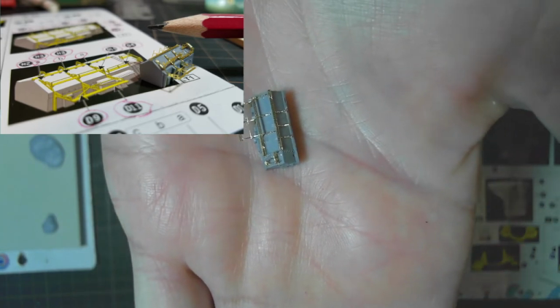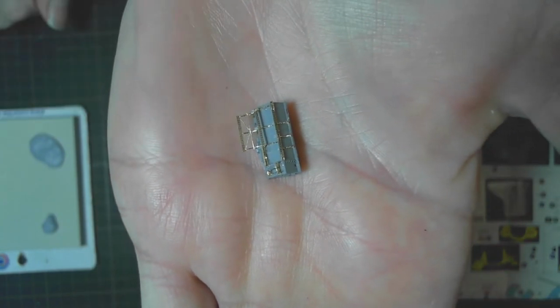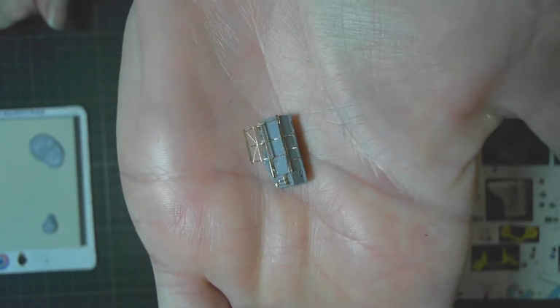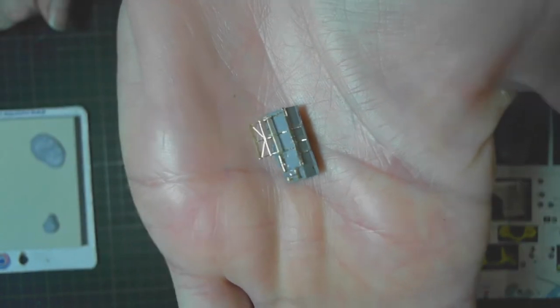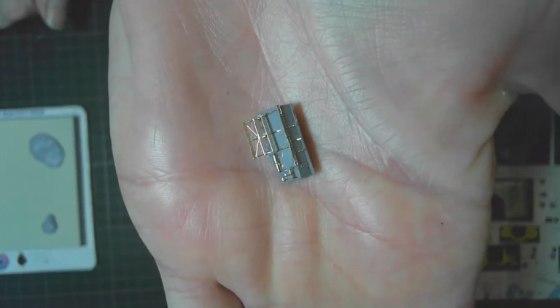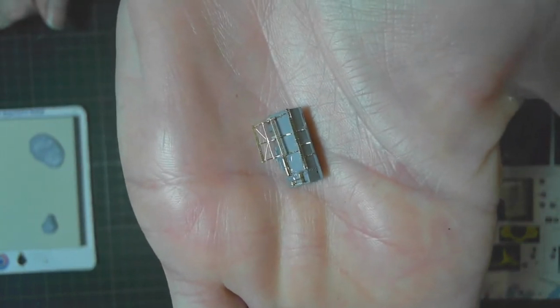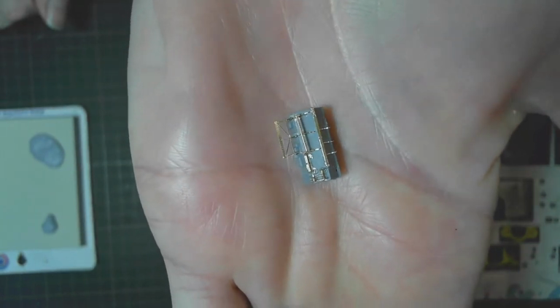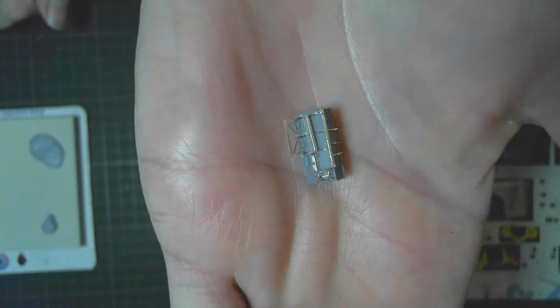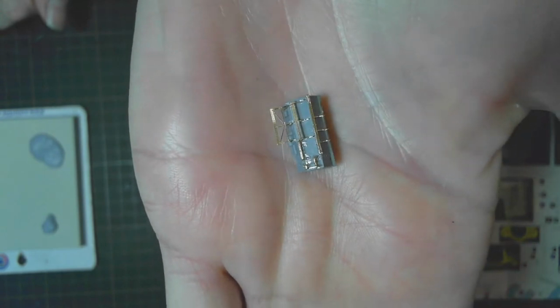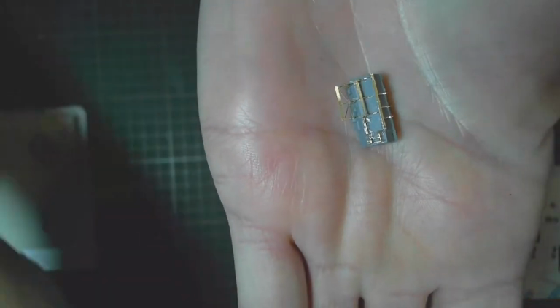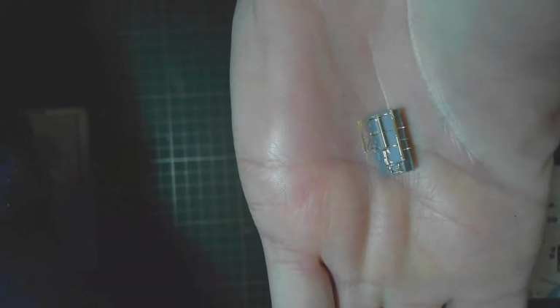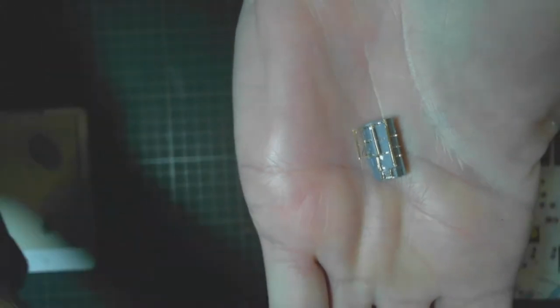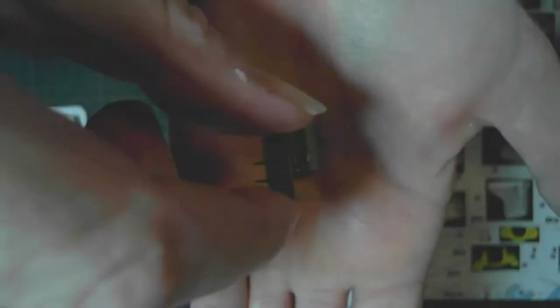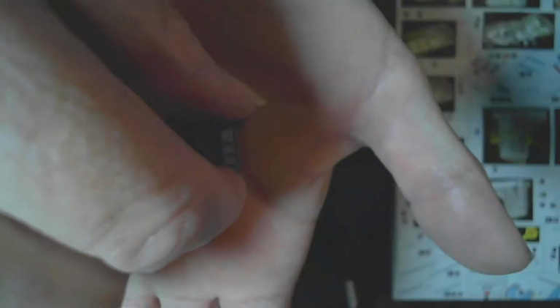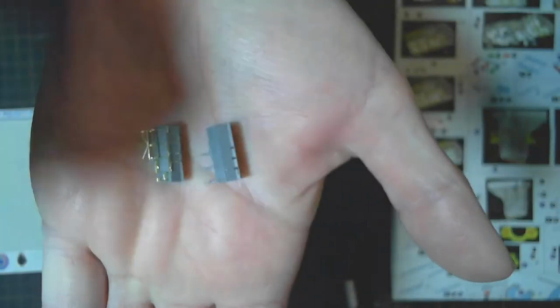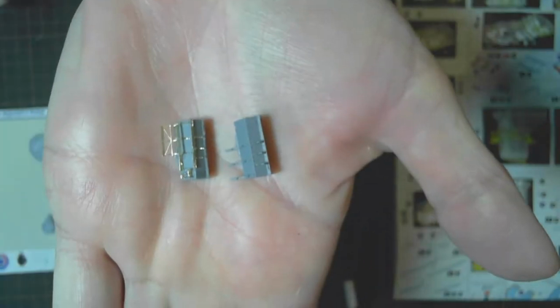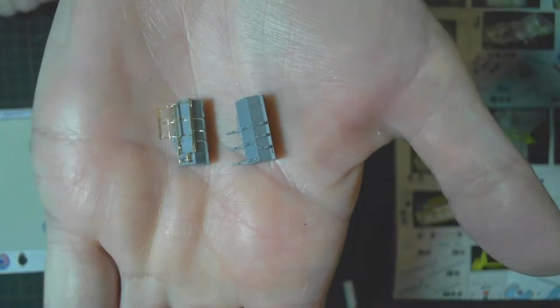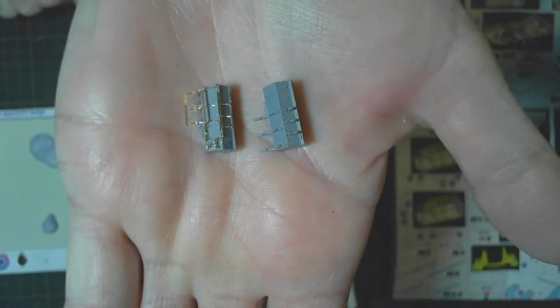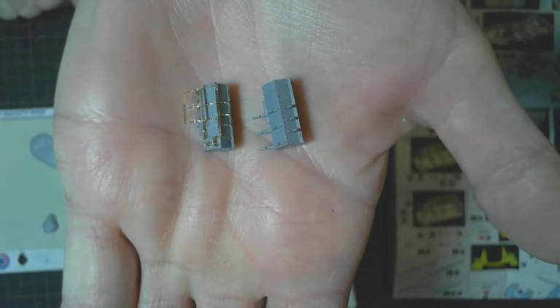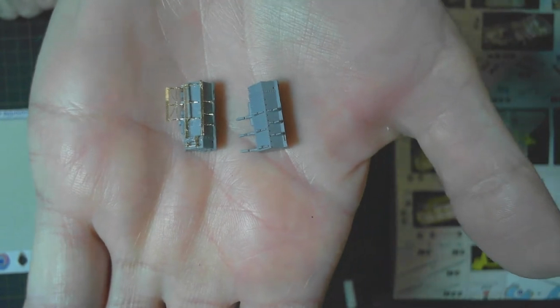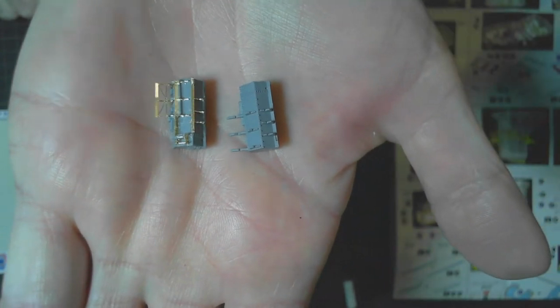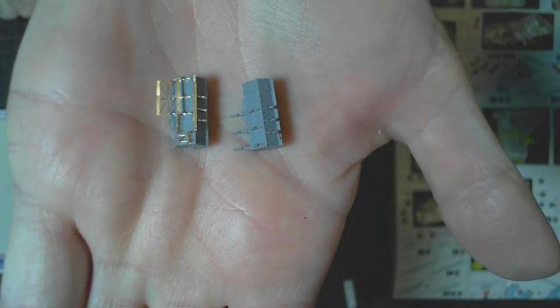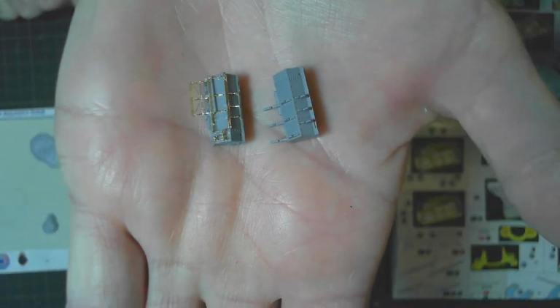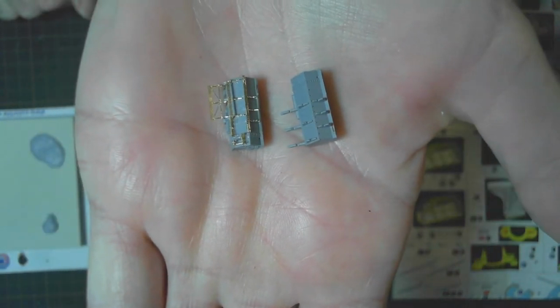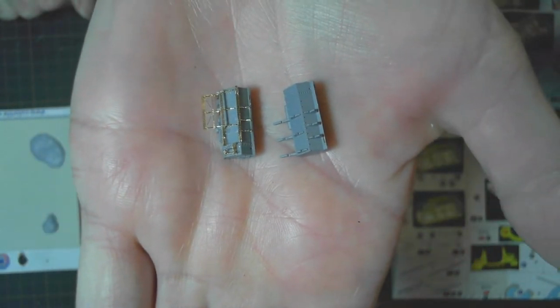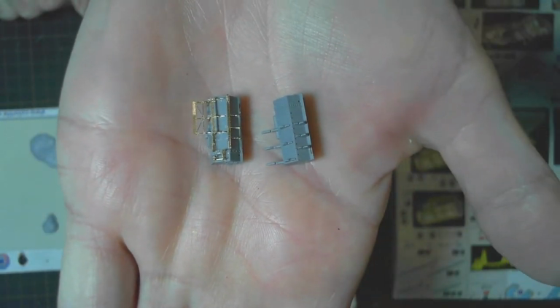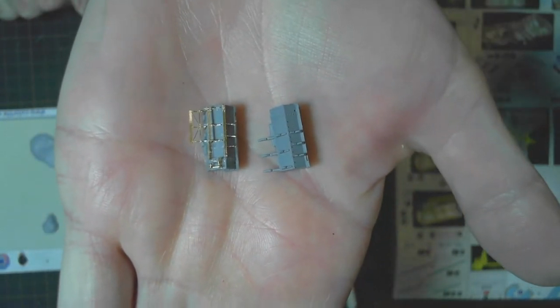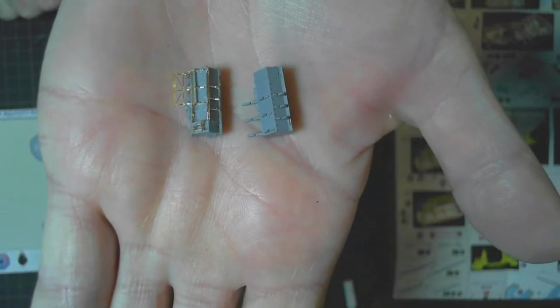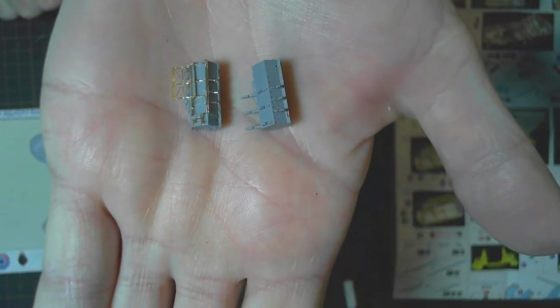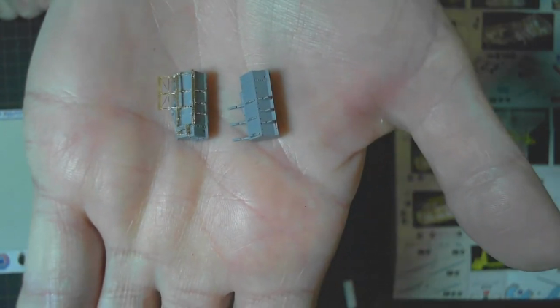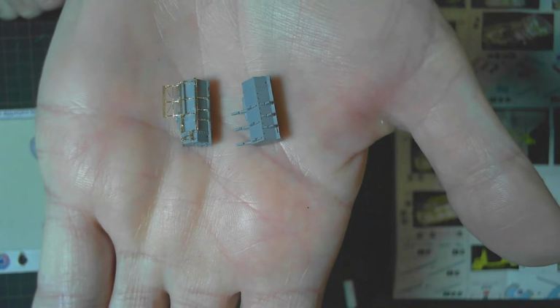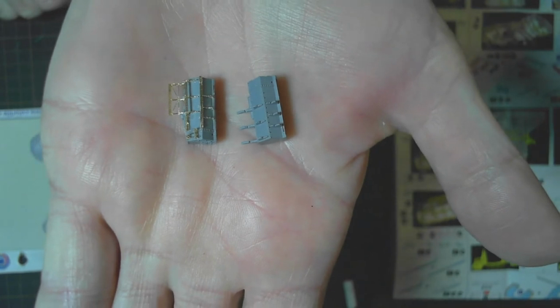It does look better than the plain plastic piece, but you know at this scale once it's painted it will be a bit better.